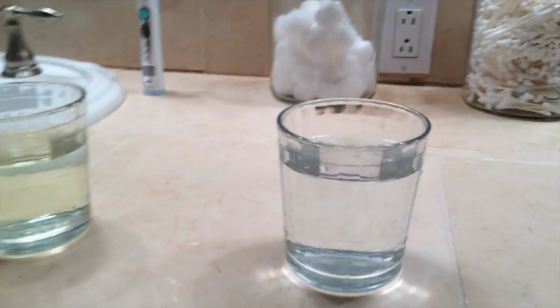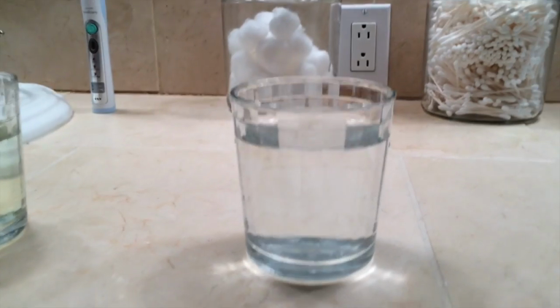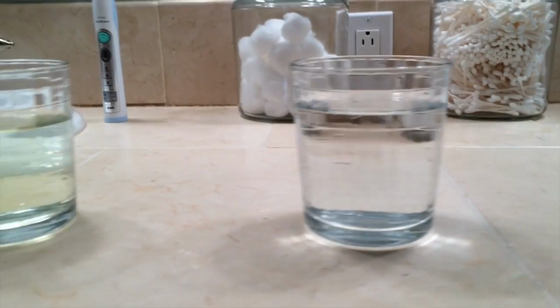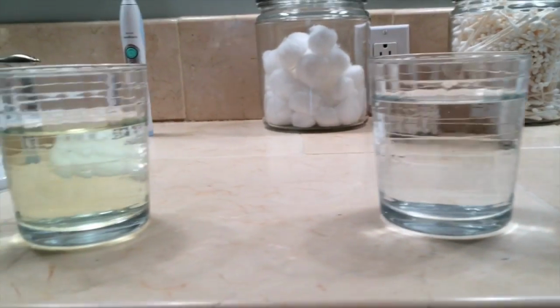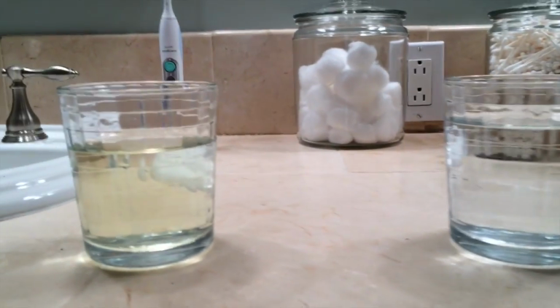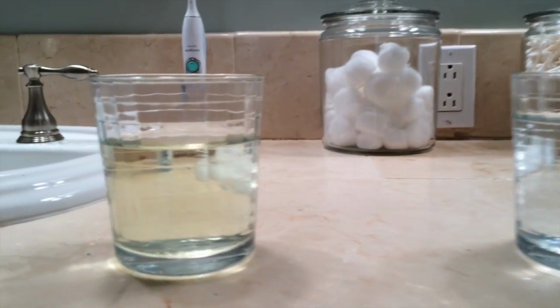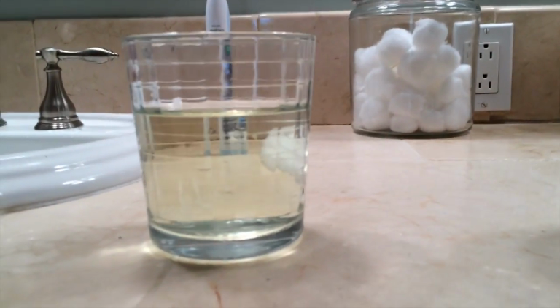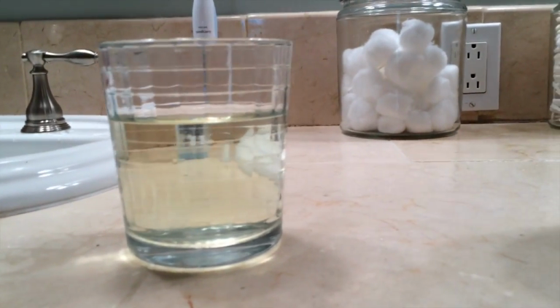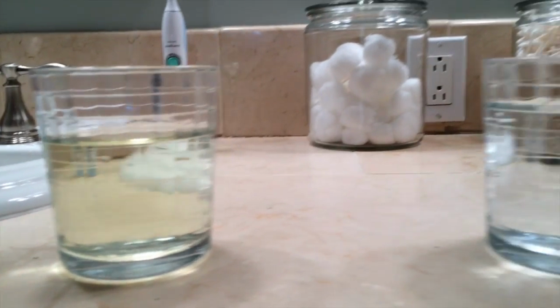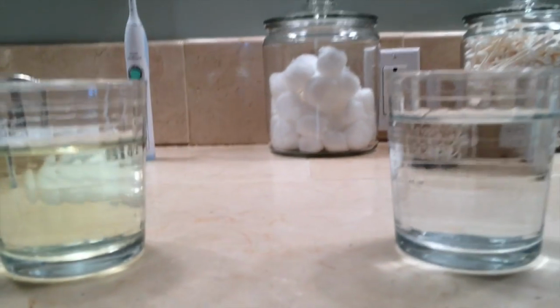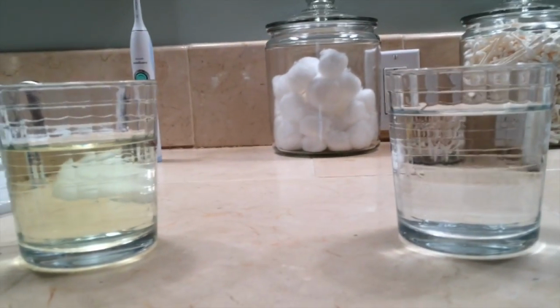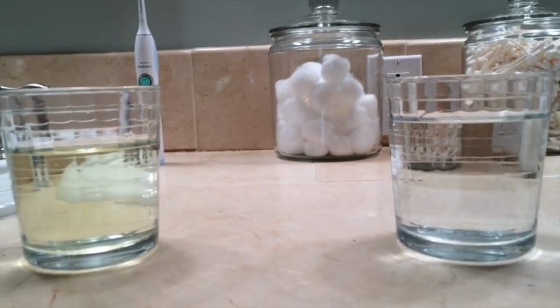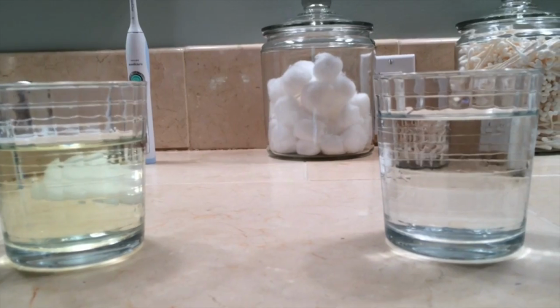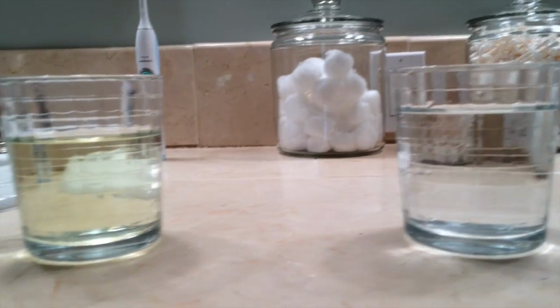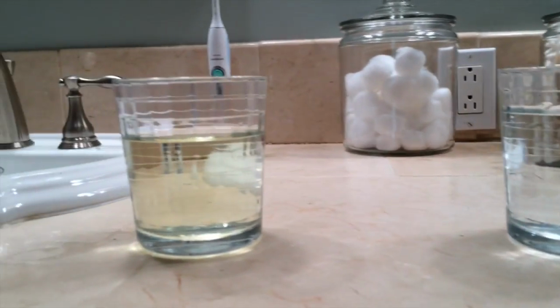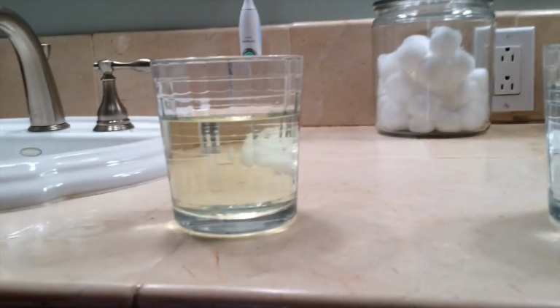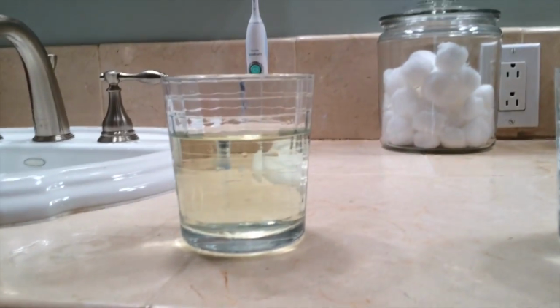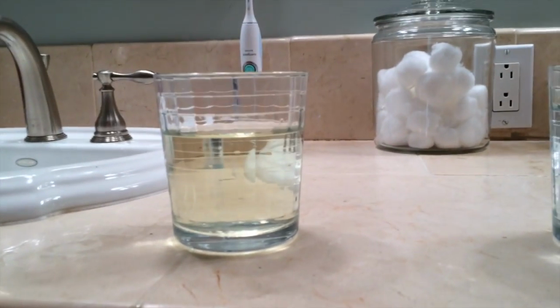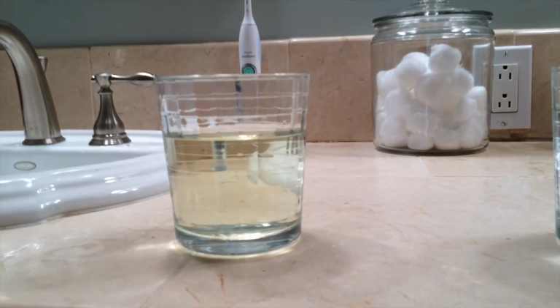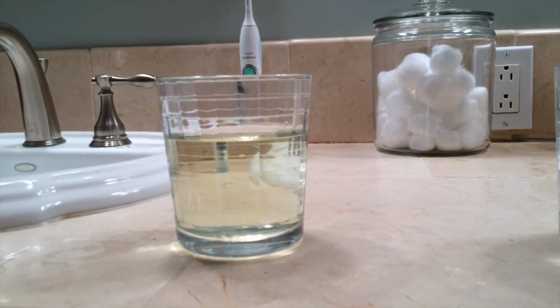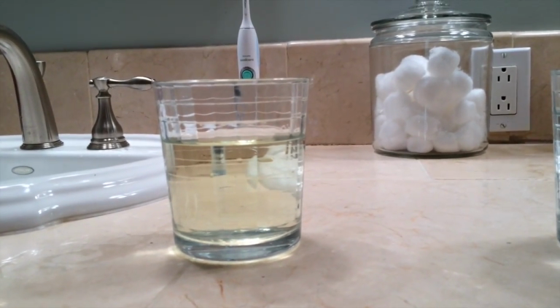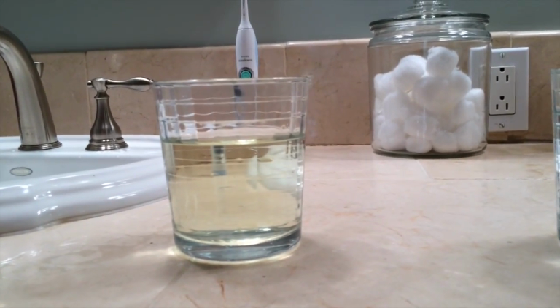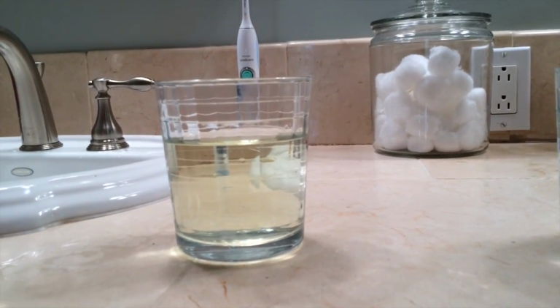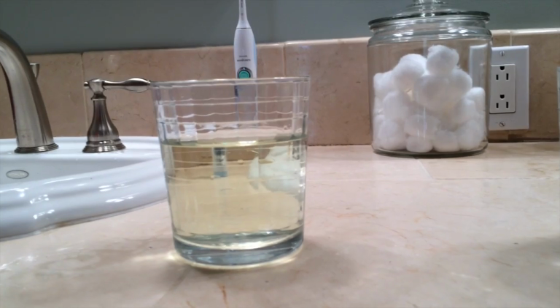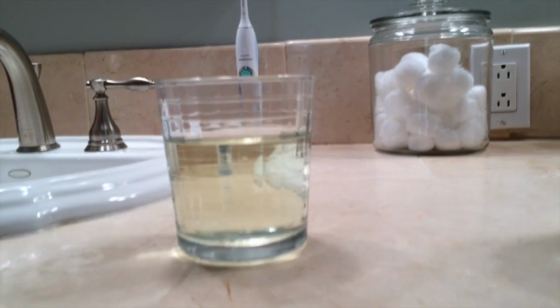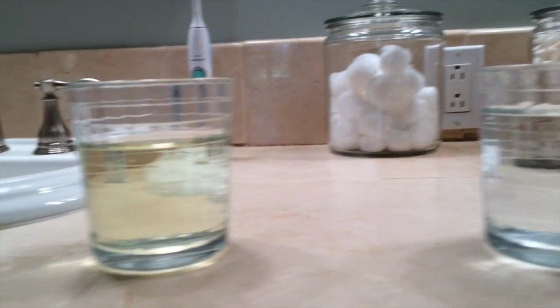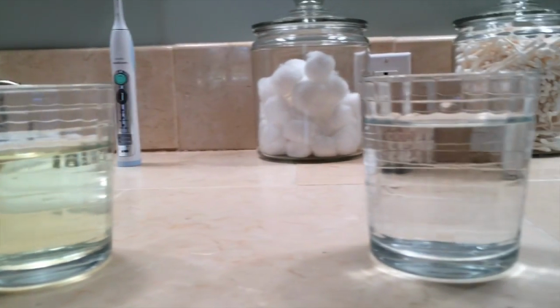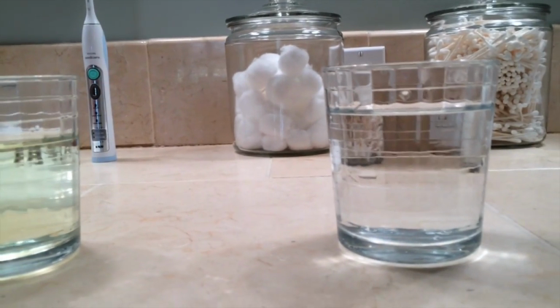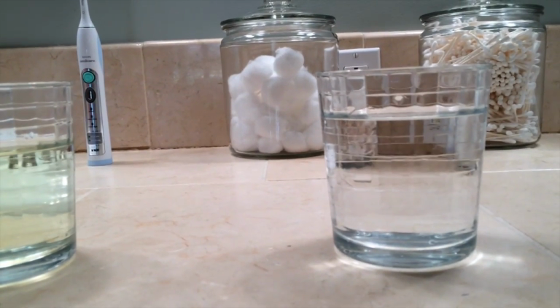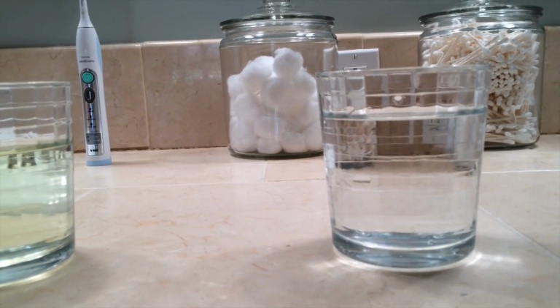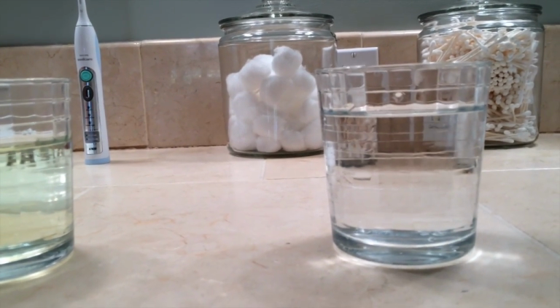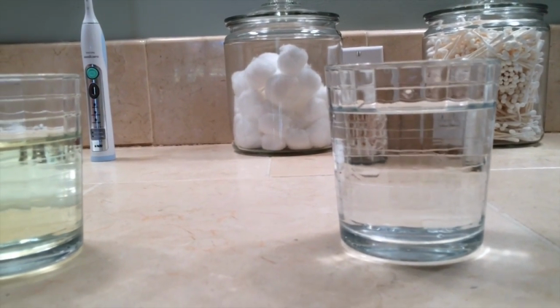What you can see is the one on the left is yellow. The one on the right stays clear. What that means is that the one with no filter is the stuff that has chlorine in it. The one on the right is the one that stayed clean.